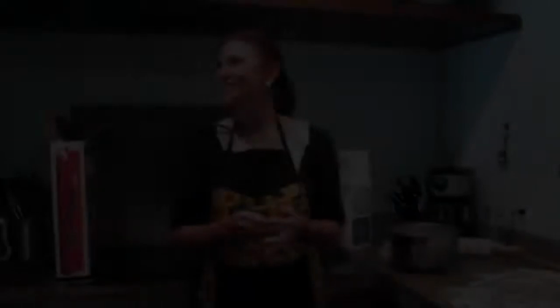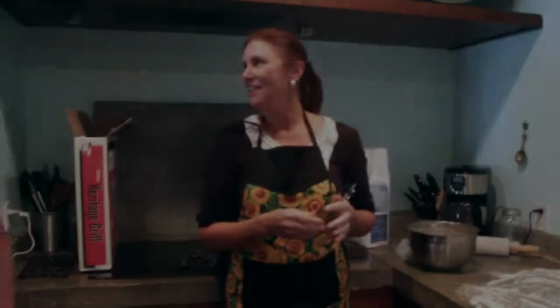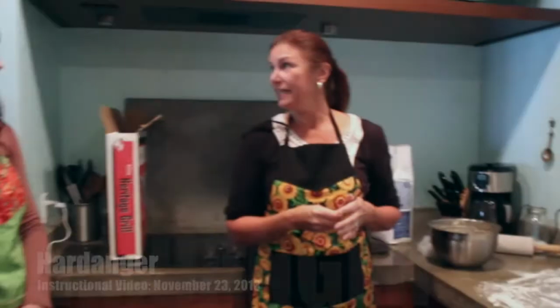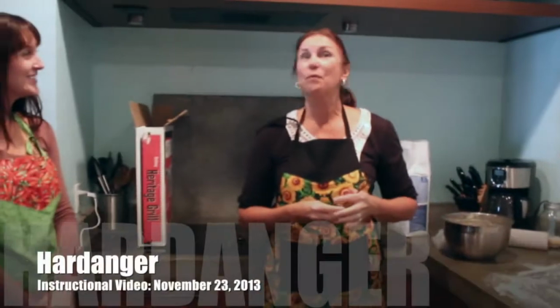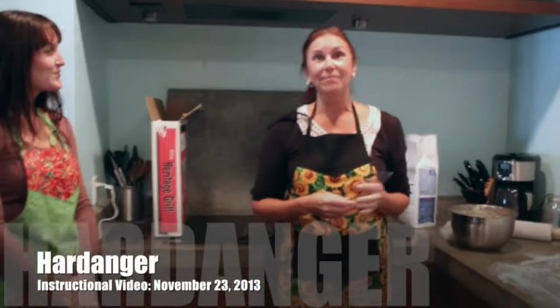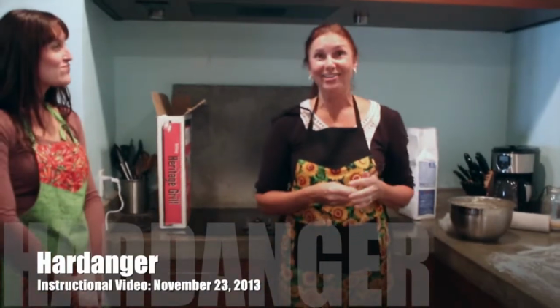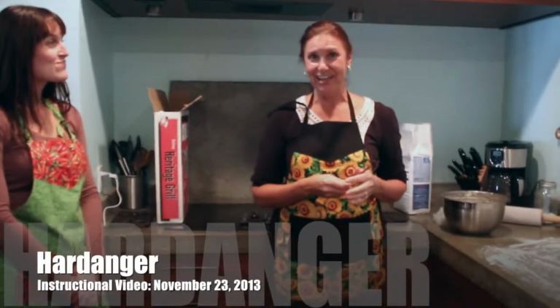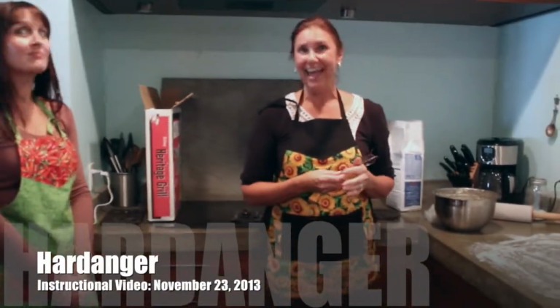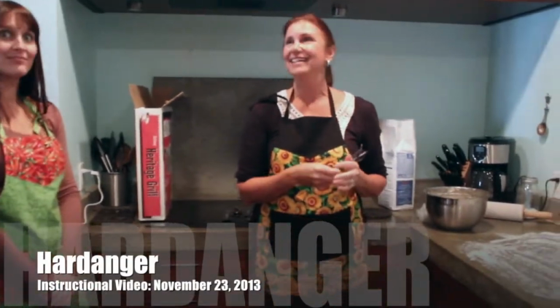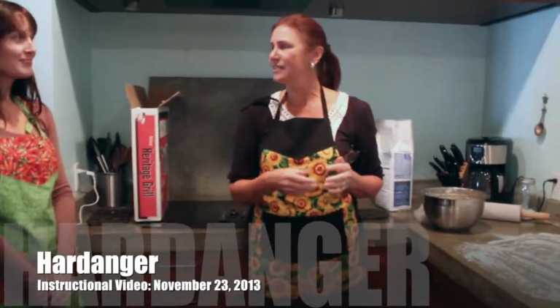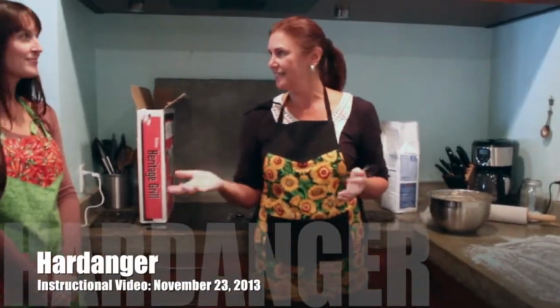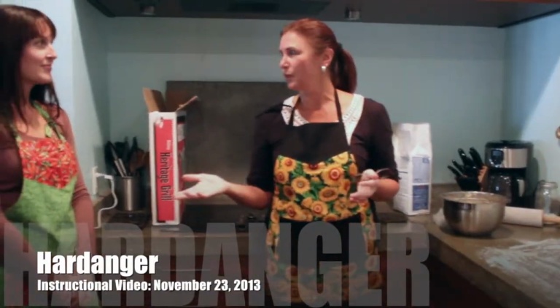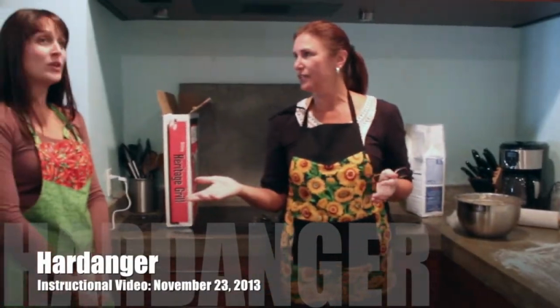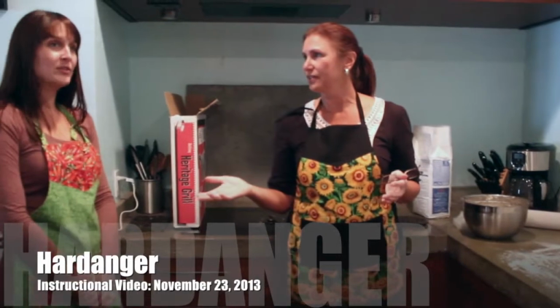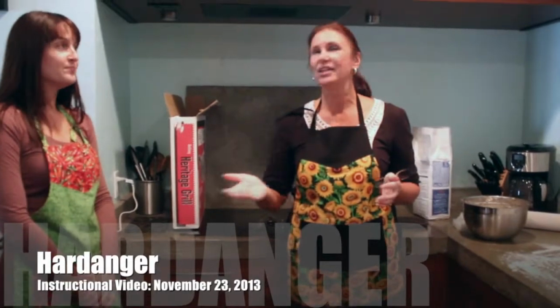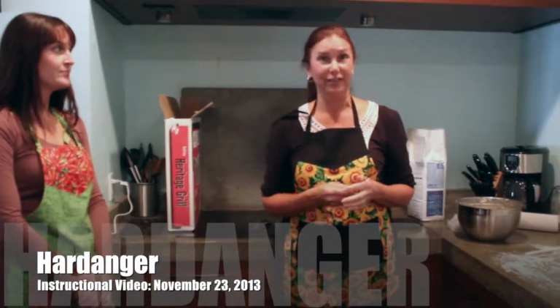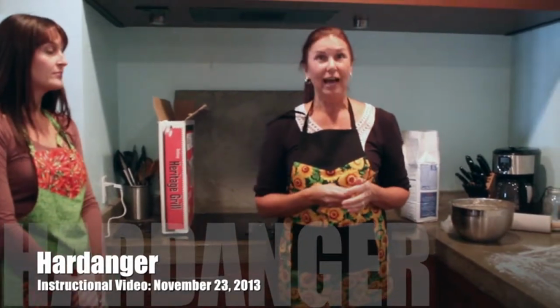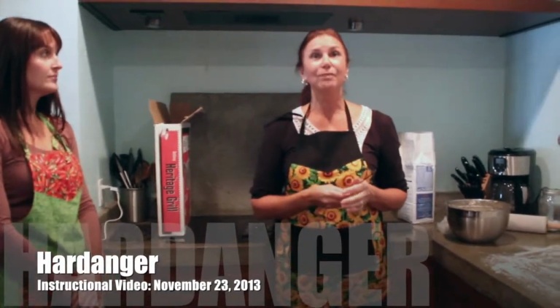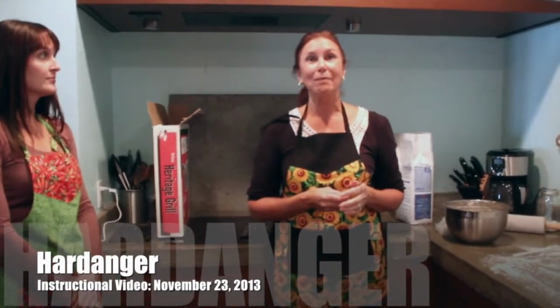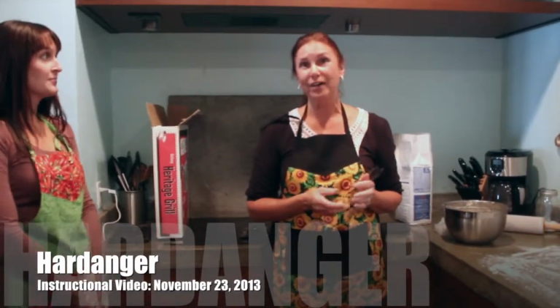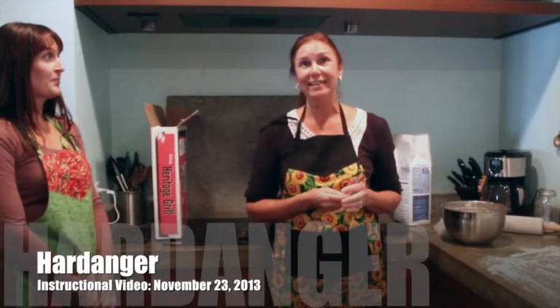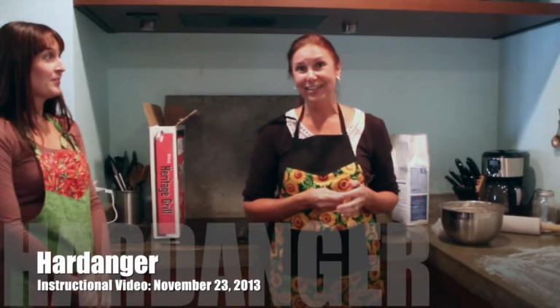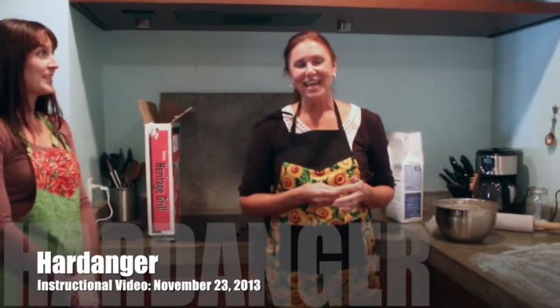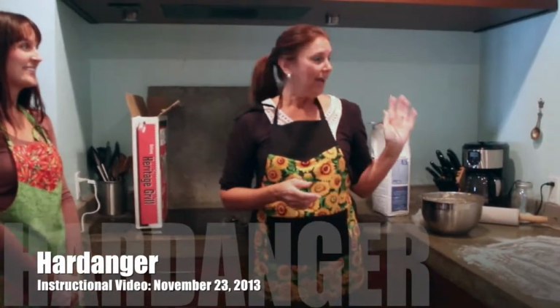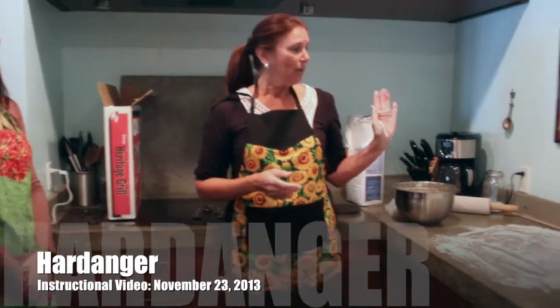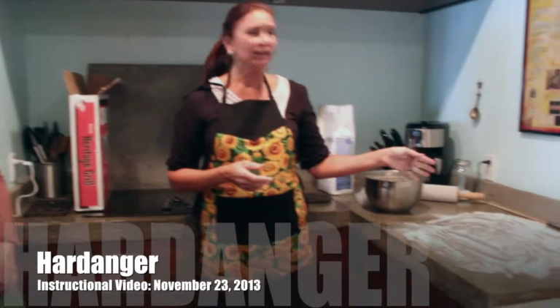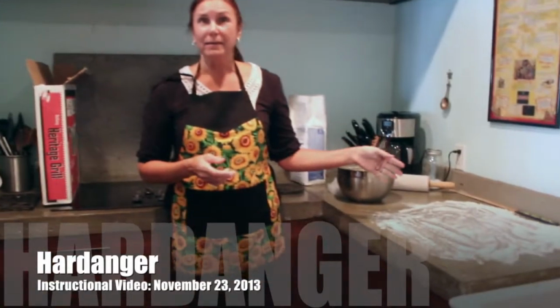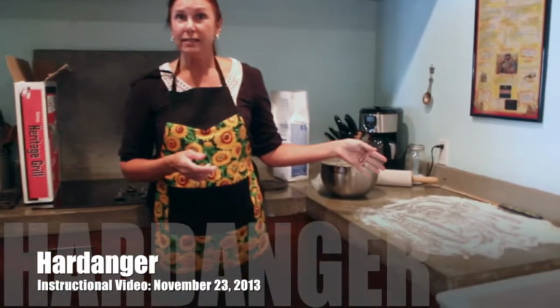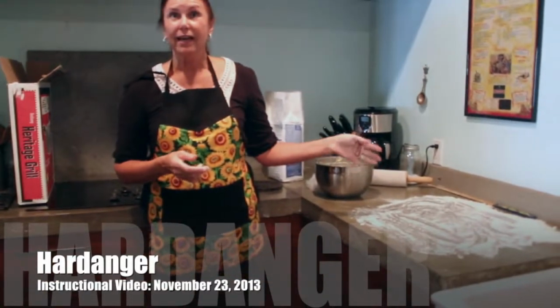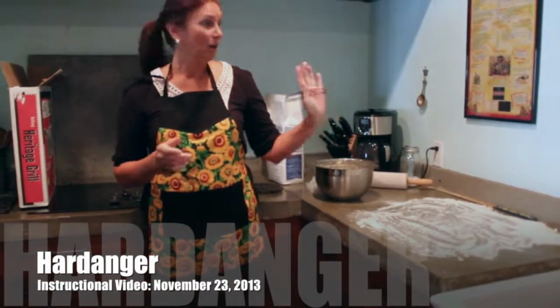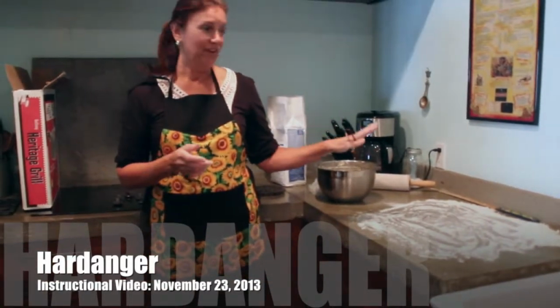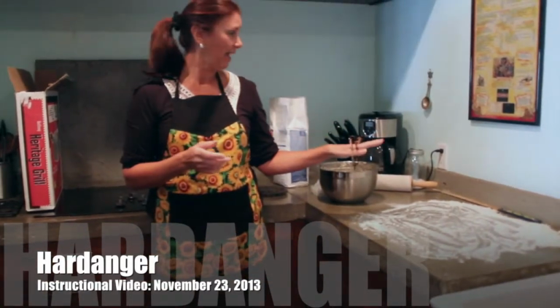This is the Graham family and we are making Hardinger today. It is the 23rd of November, right before Thanksgiving. We are going to make a batch and we're very excited.